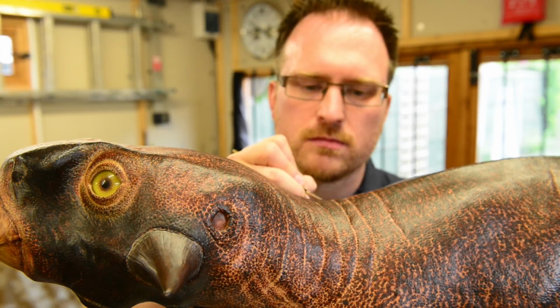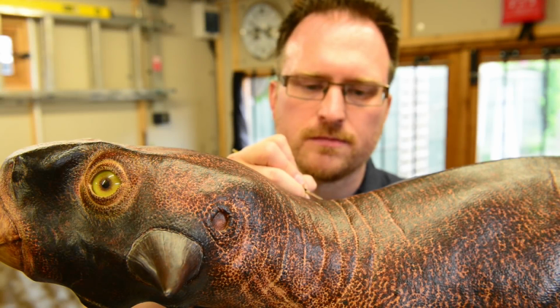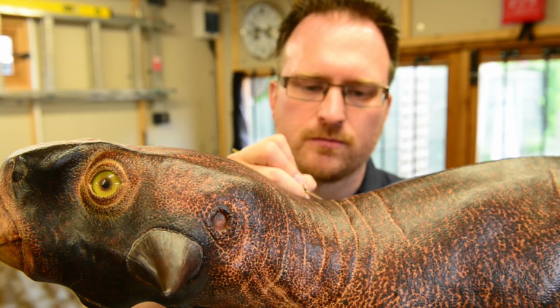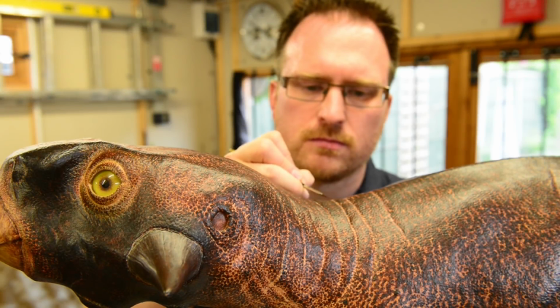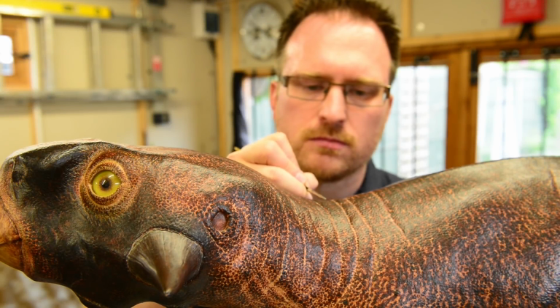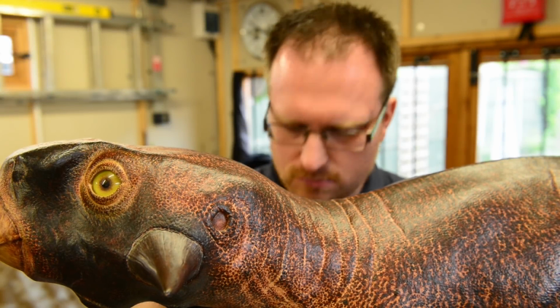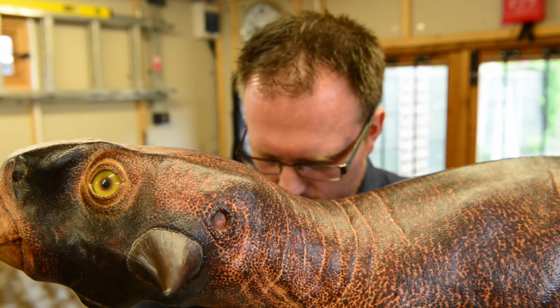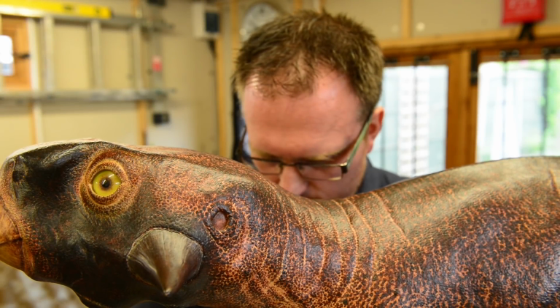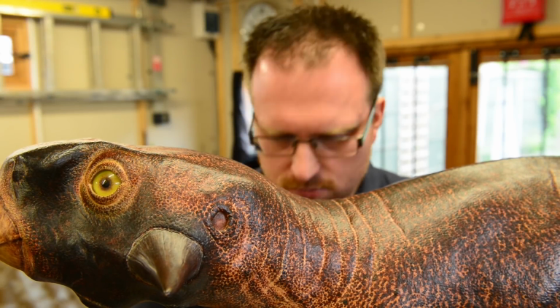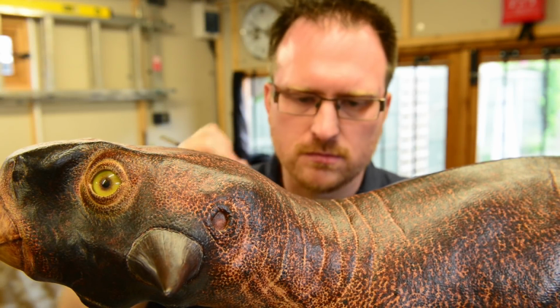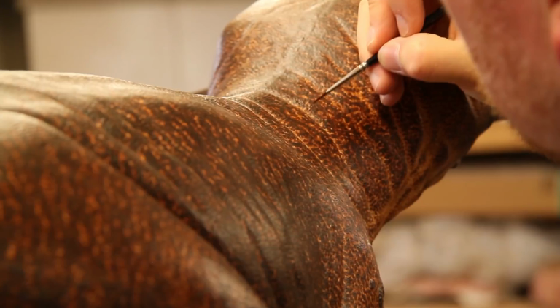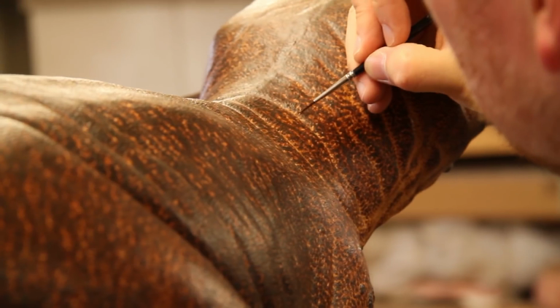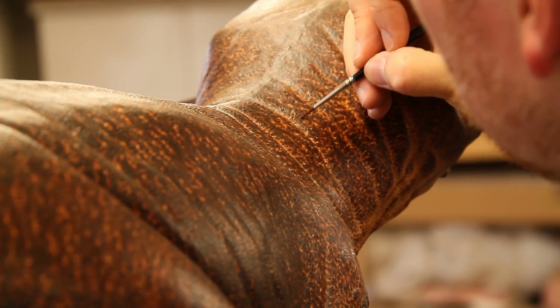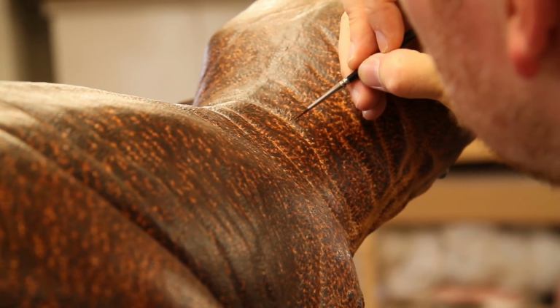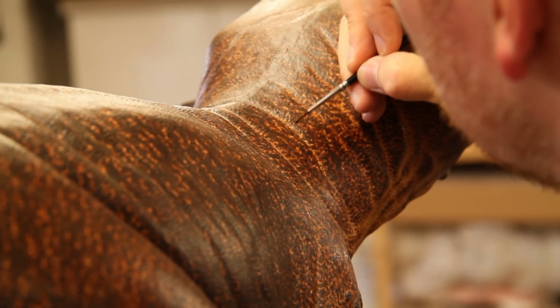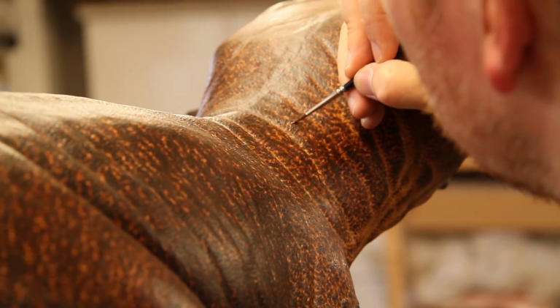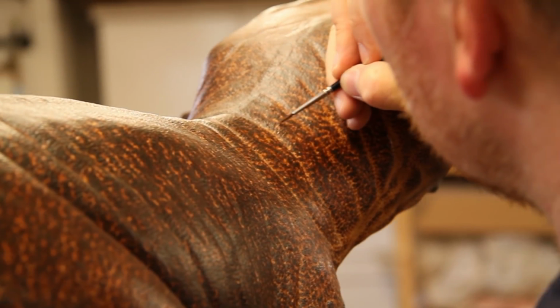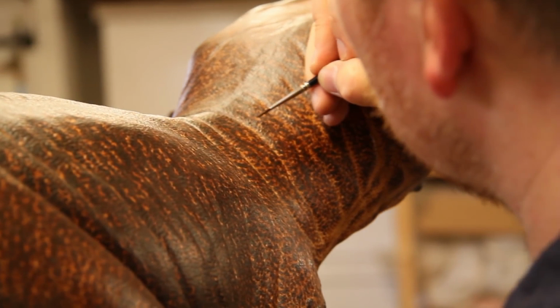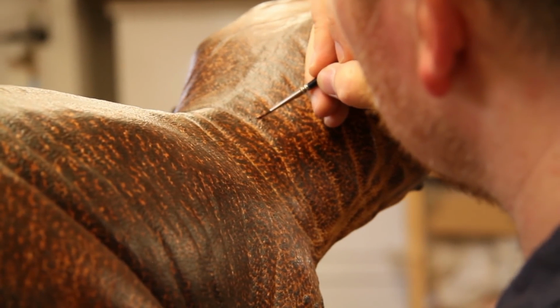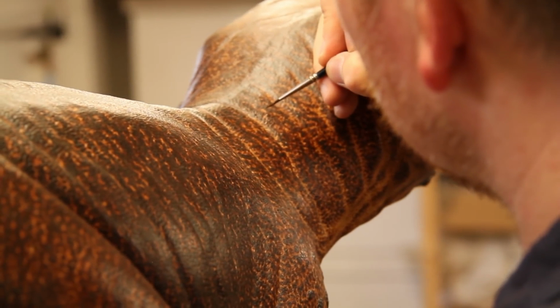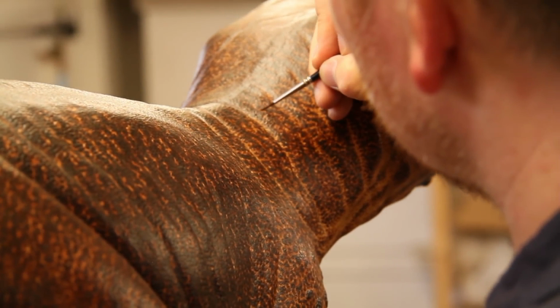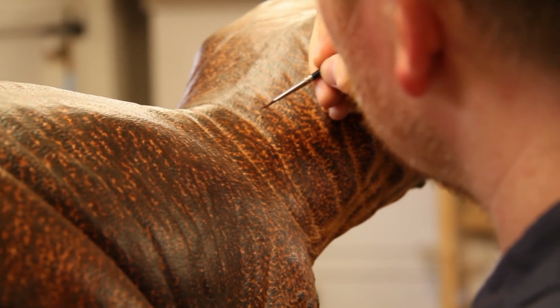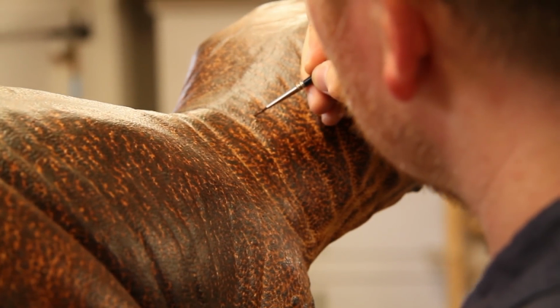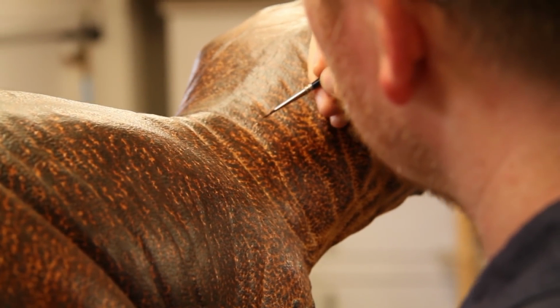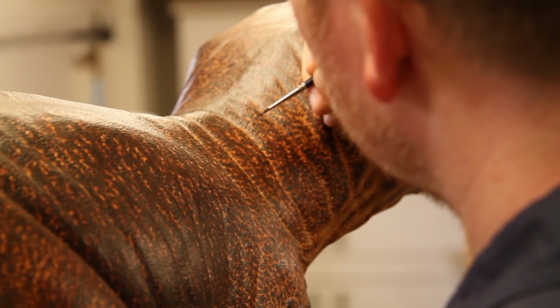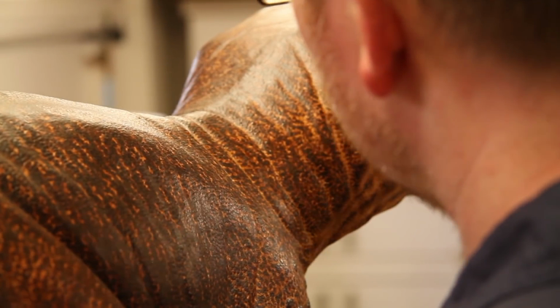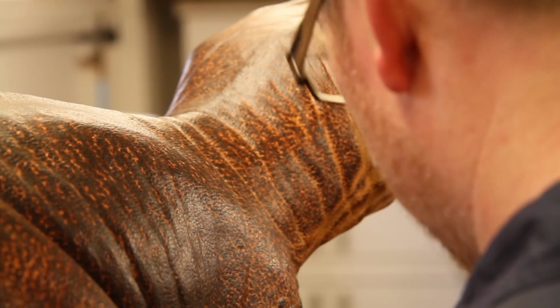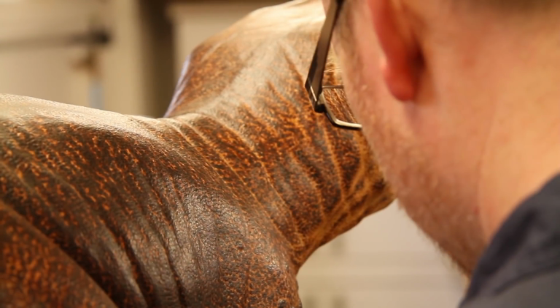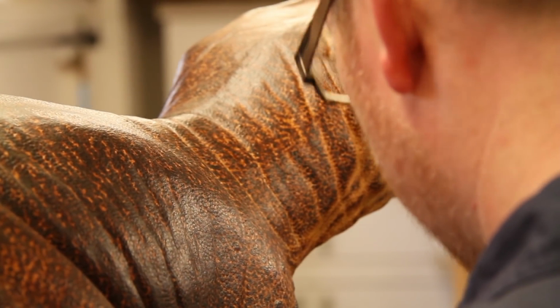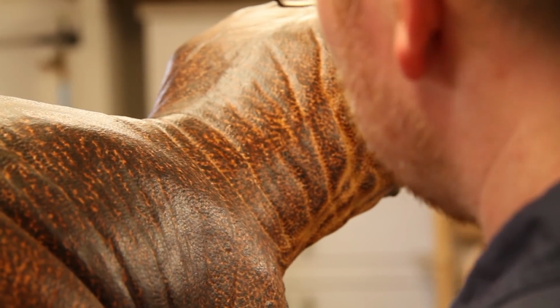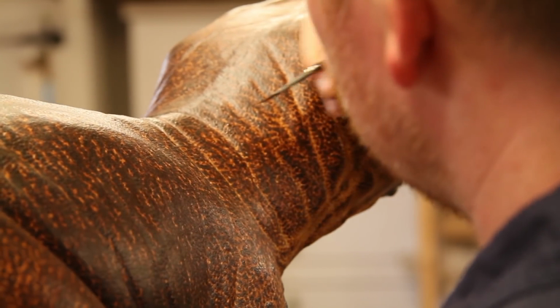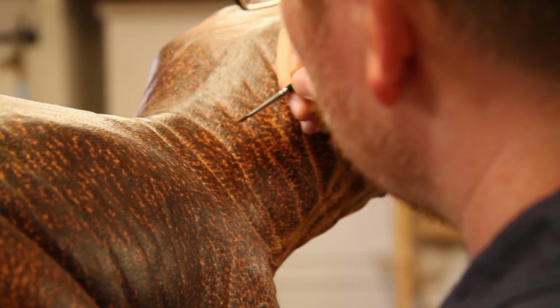Revealing what colour dinosaurs were was once thought impossible, but the discovery around a decade ago that some pigments can actually preserve in fossils has allowed us to reconstruct the likely colour patterns of certain dinosaur species.